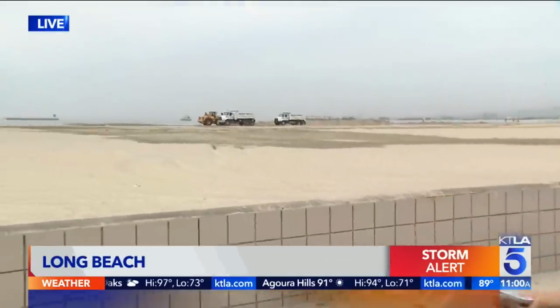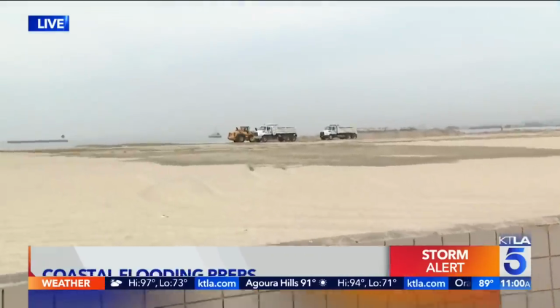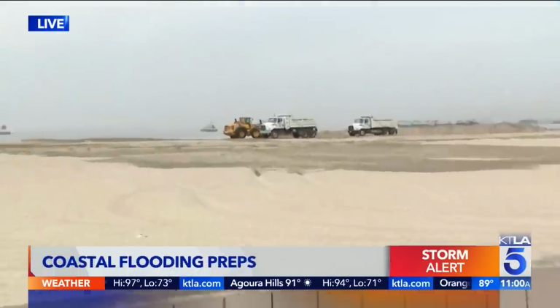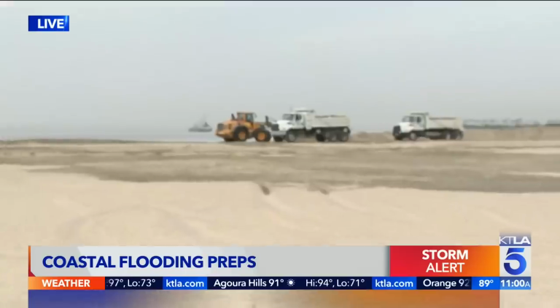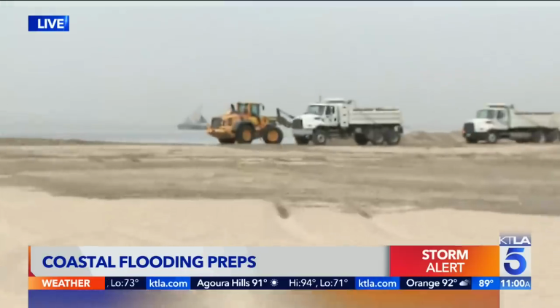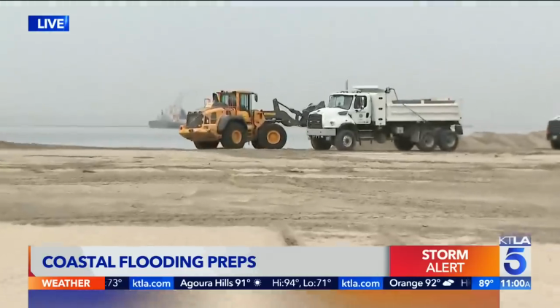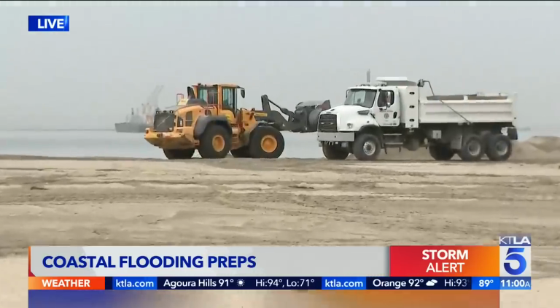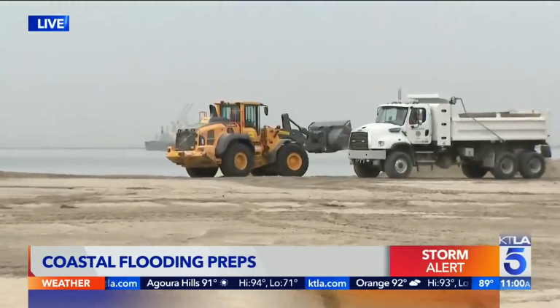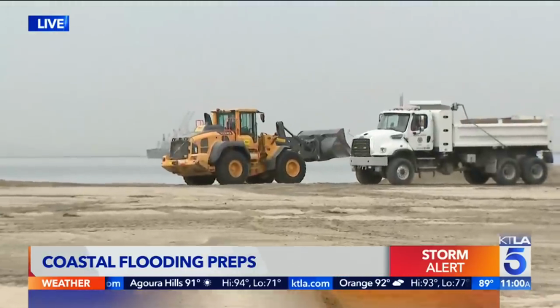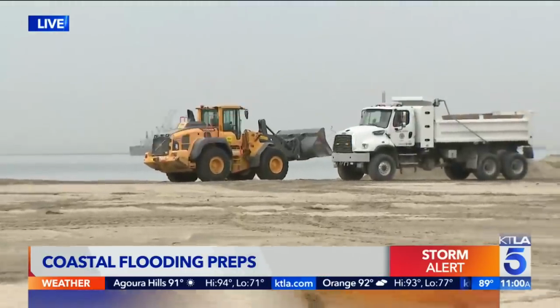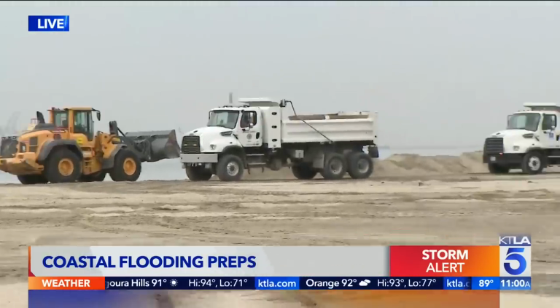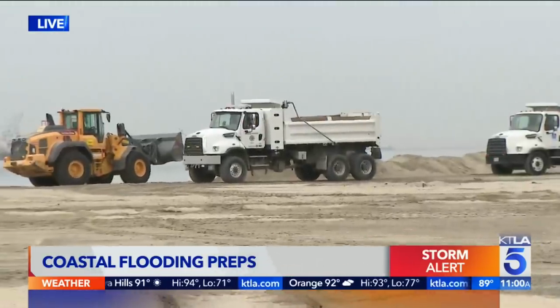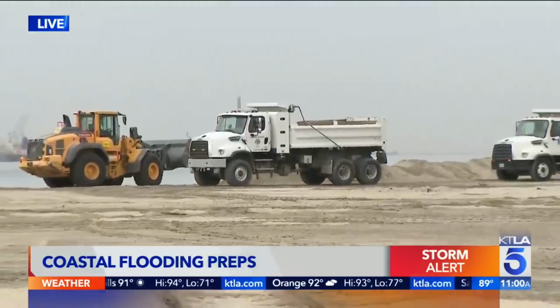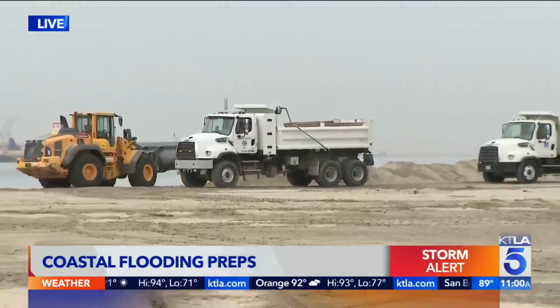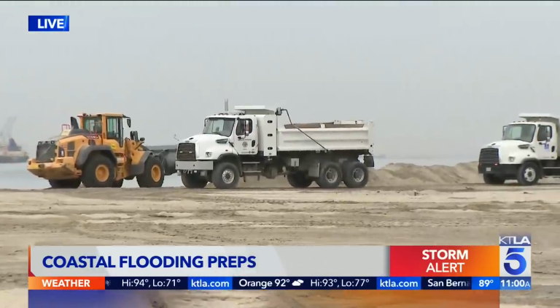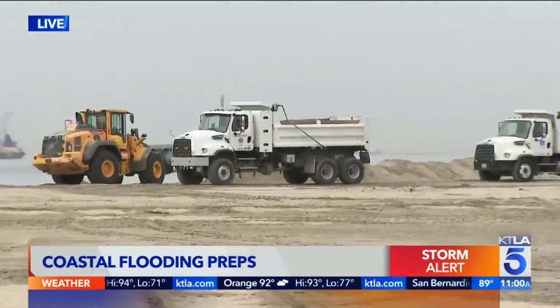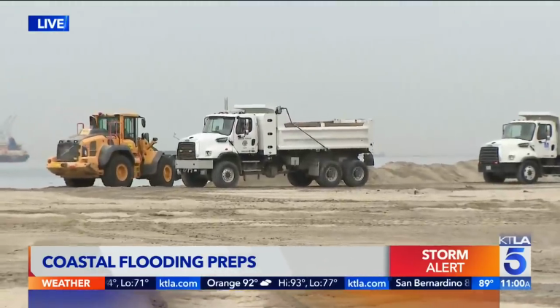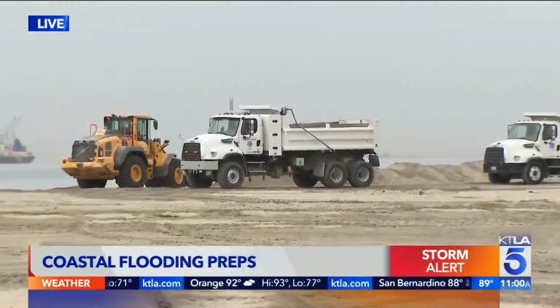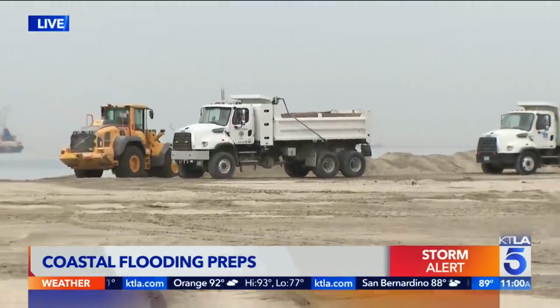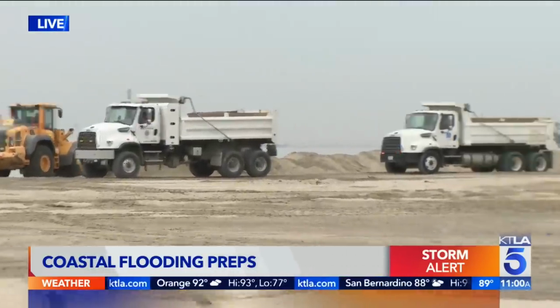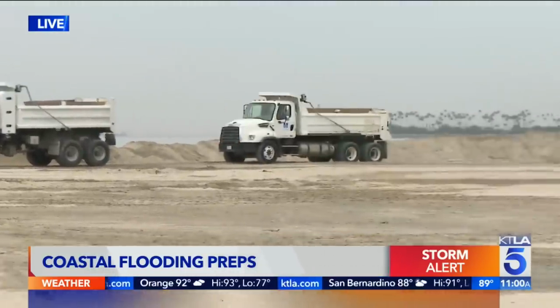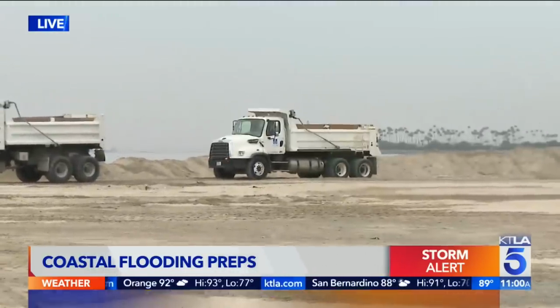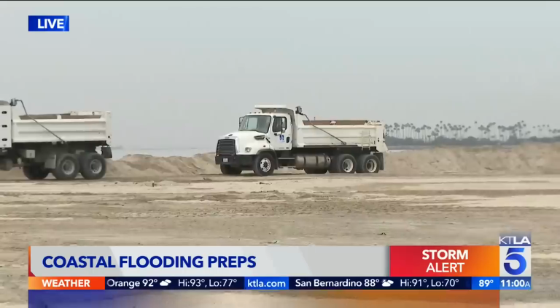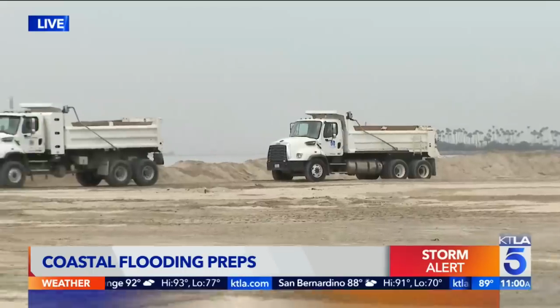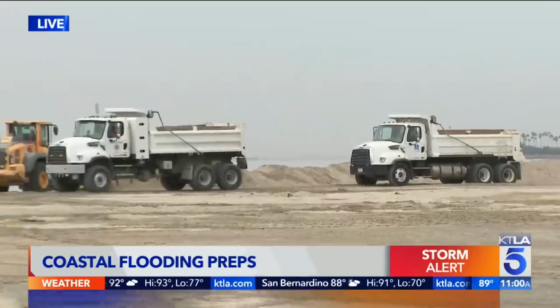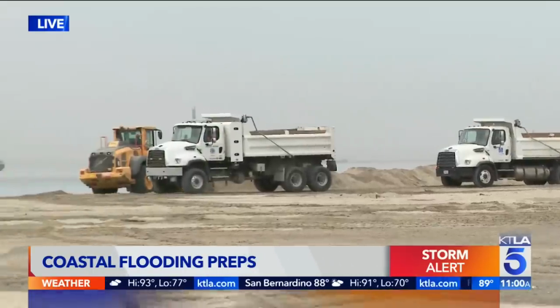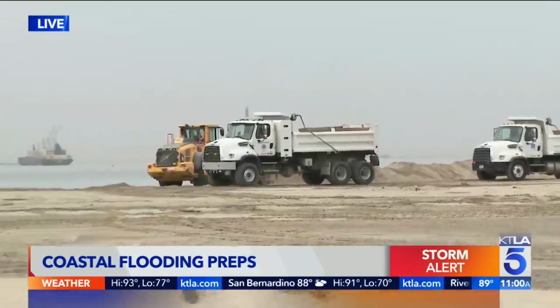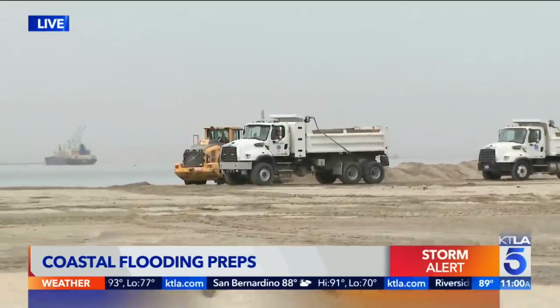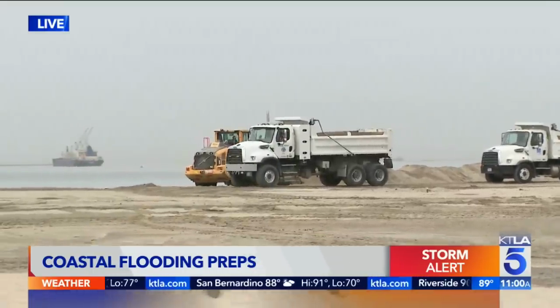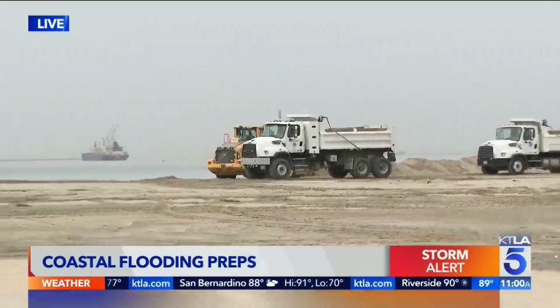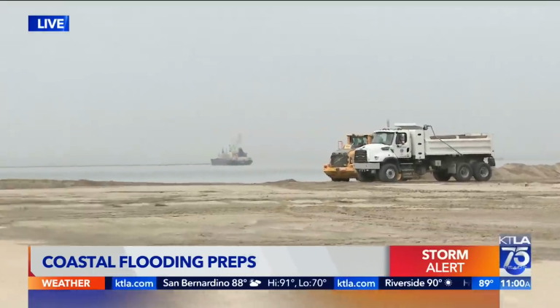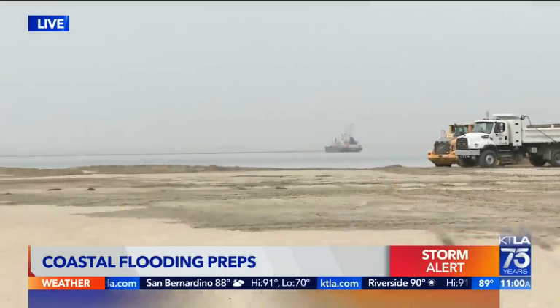Take a look — you can see some of those big trucks out there on the beach. They're on the berm there. They've been fortifying this berm.